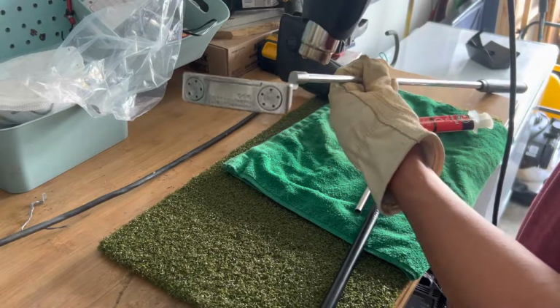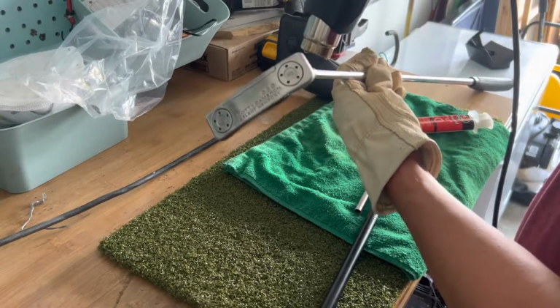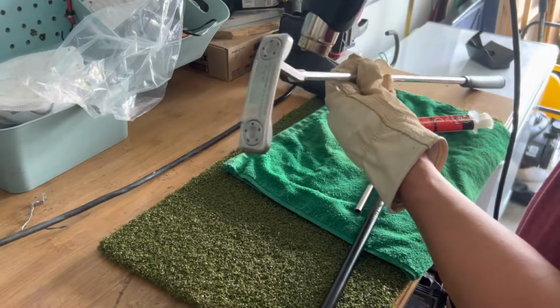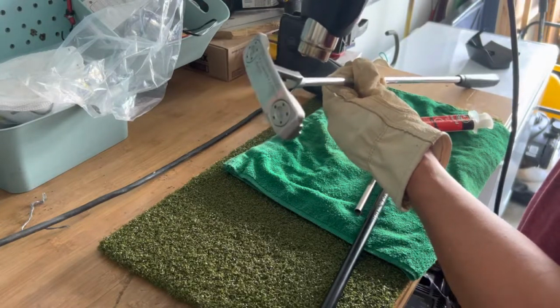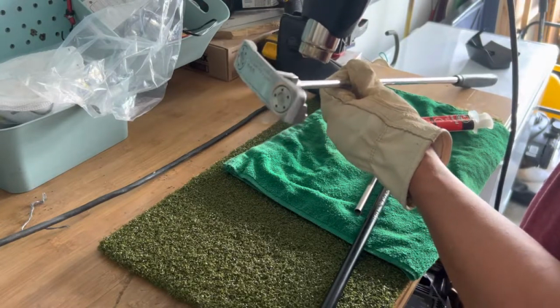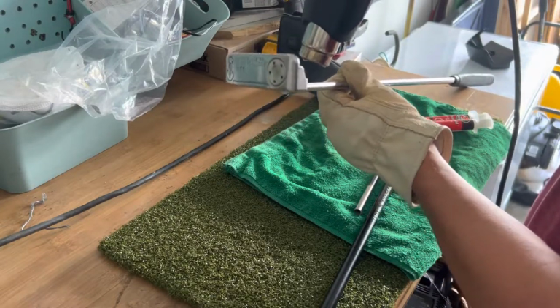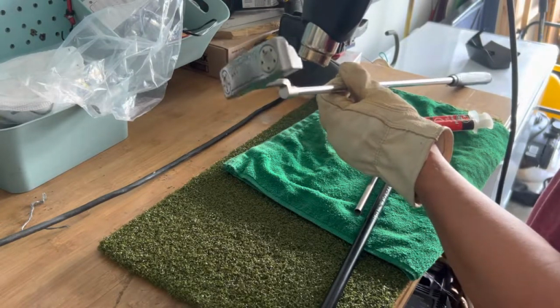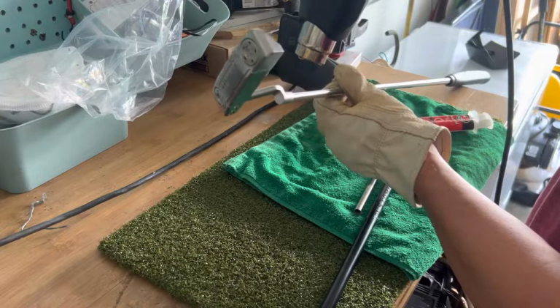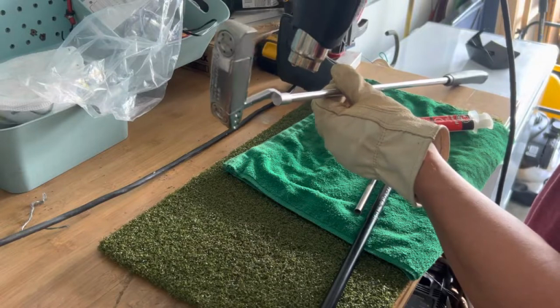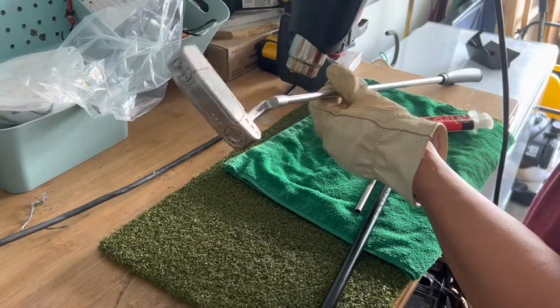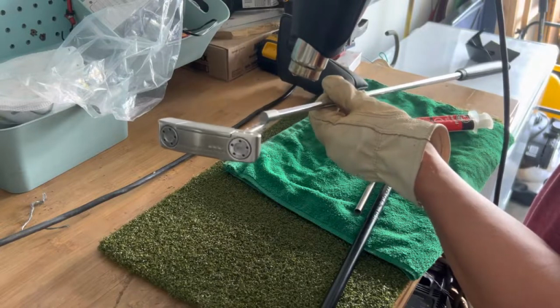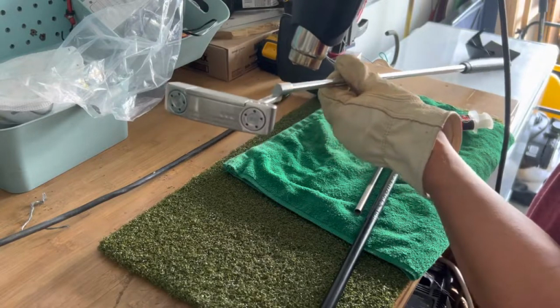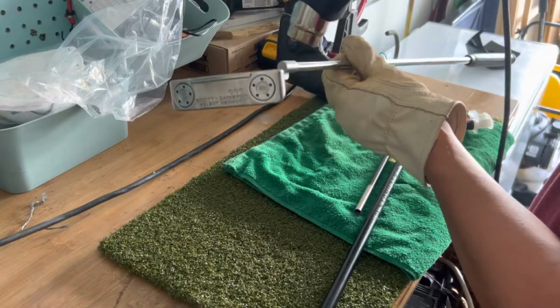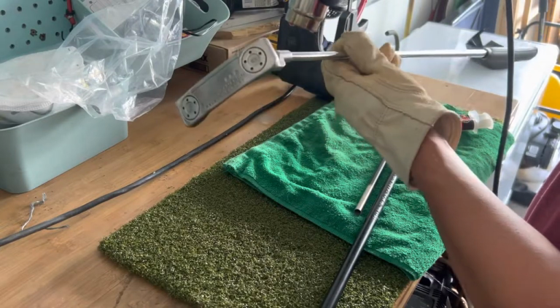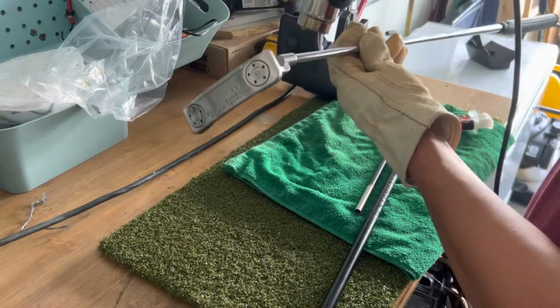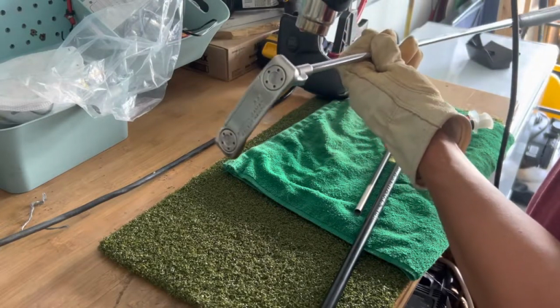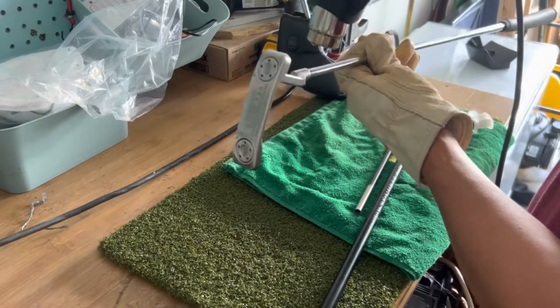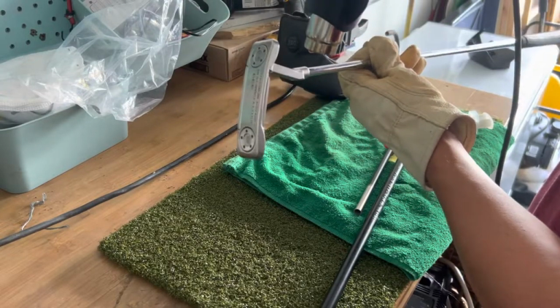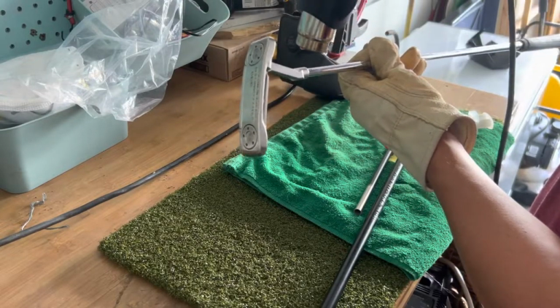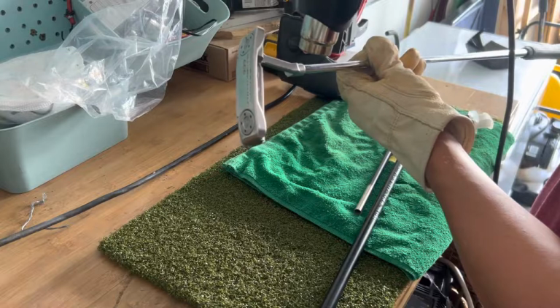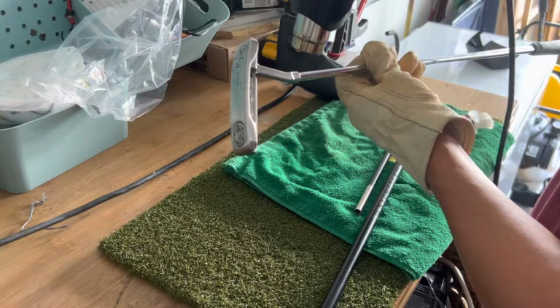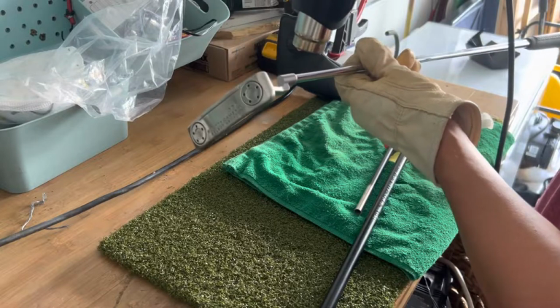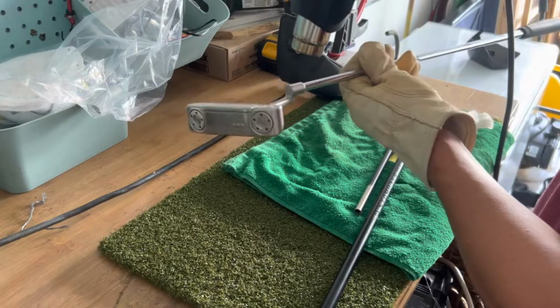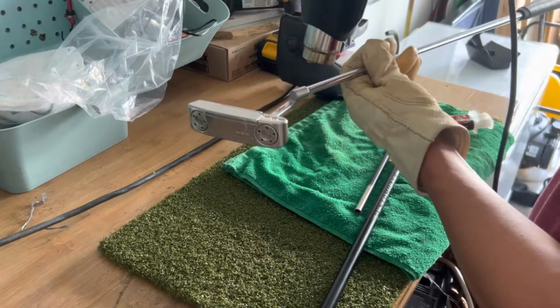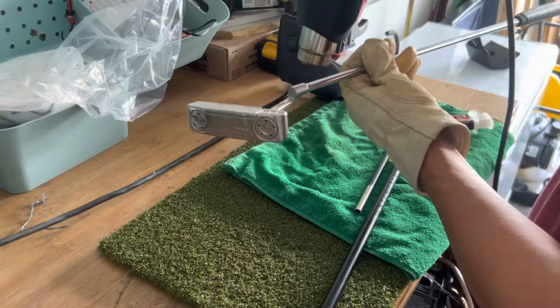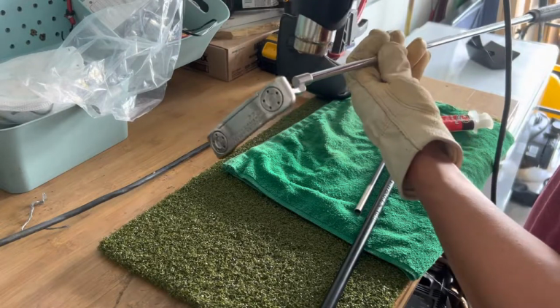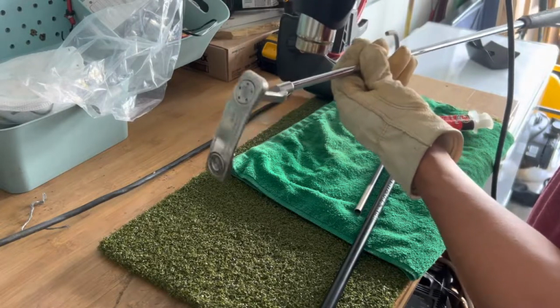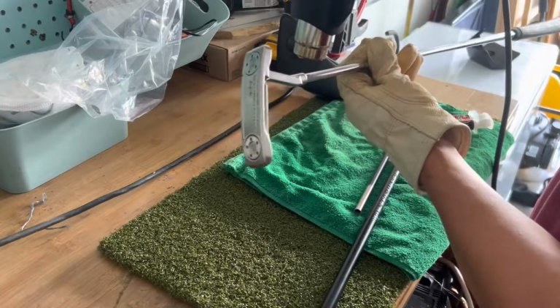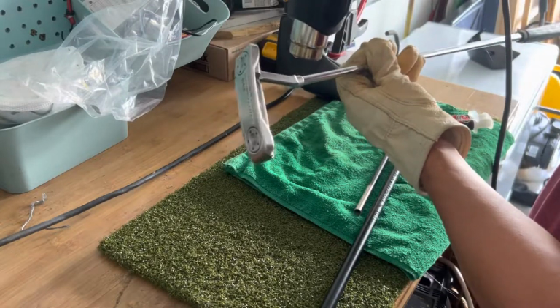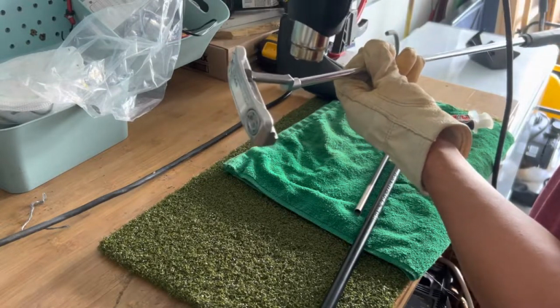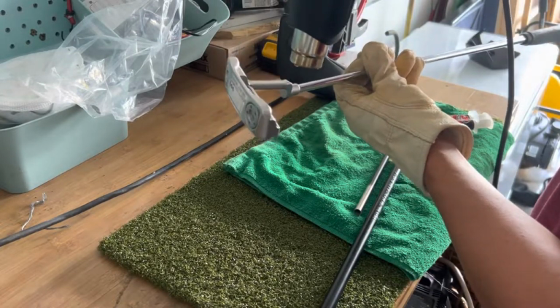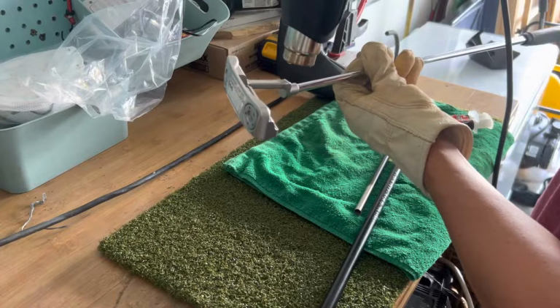Just make sure you're not burning anything around your club, like the towel I have right here. Stay safe and wear eye protection — which I'm not doing right now.